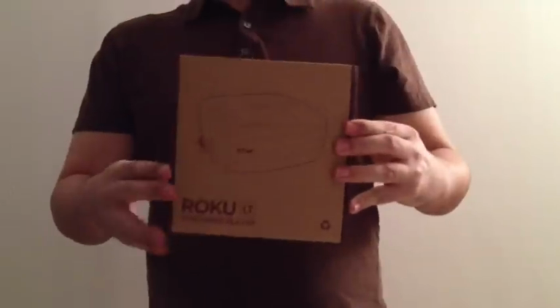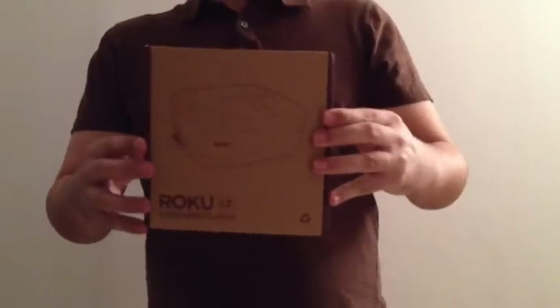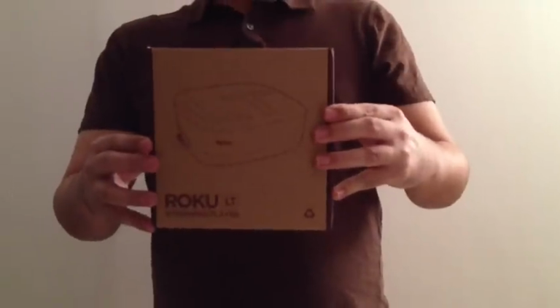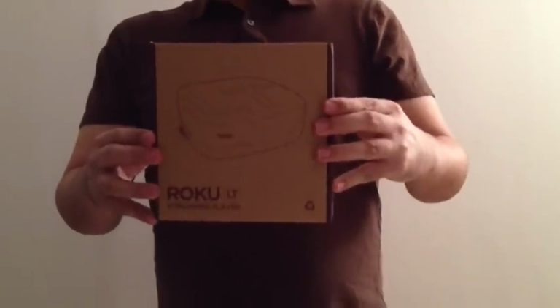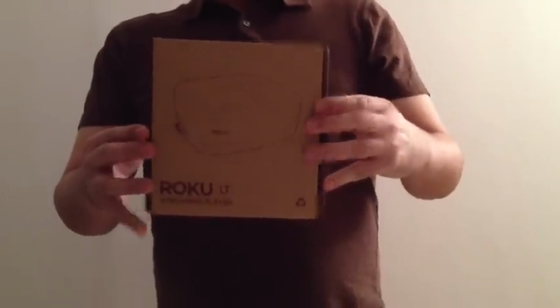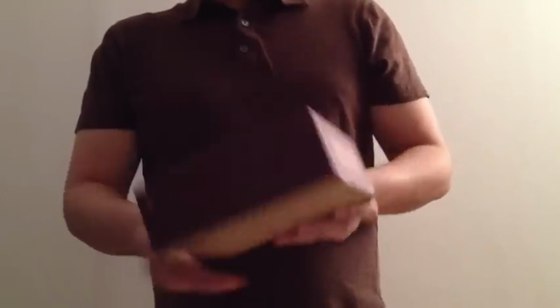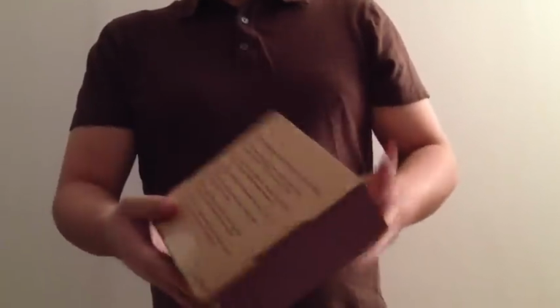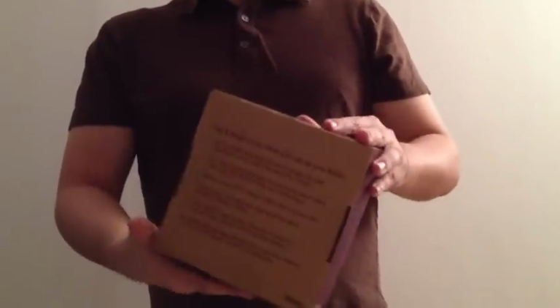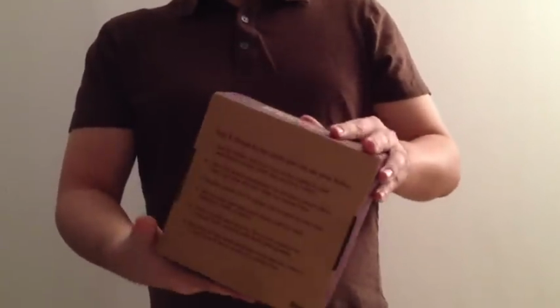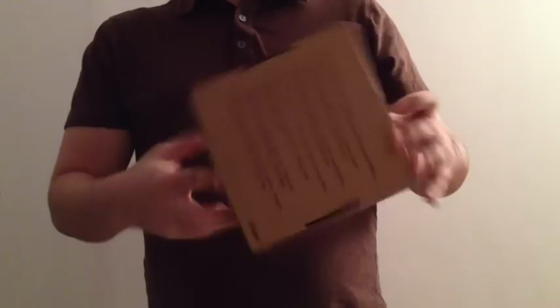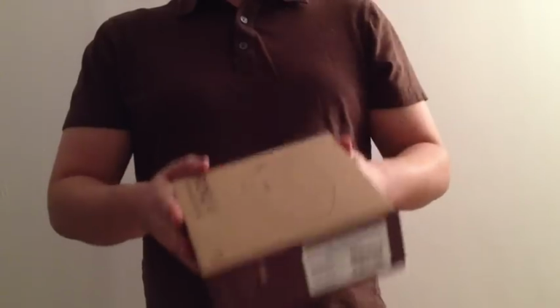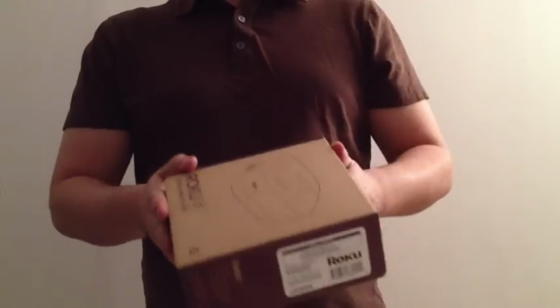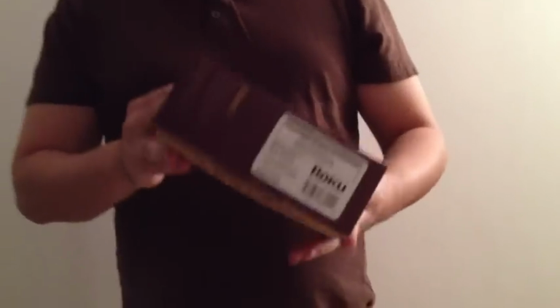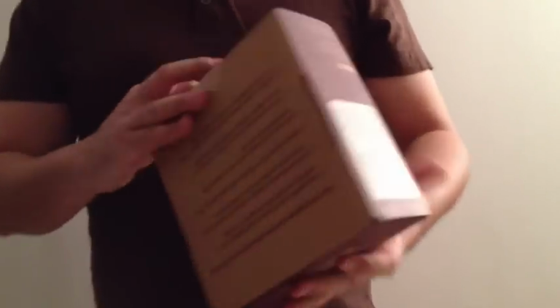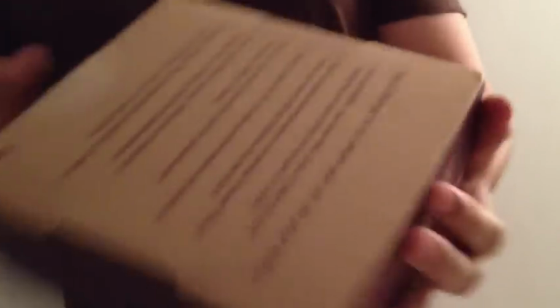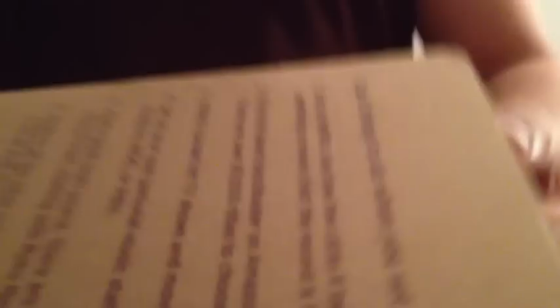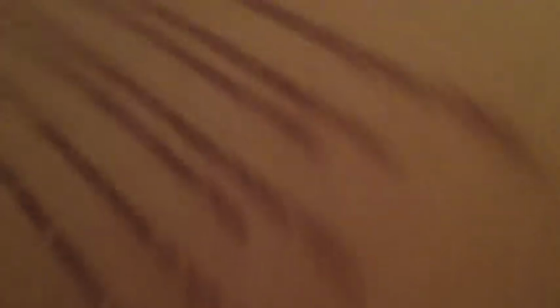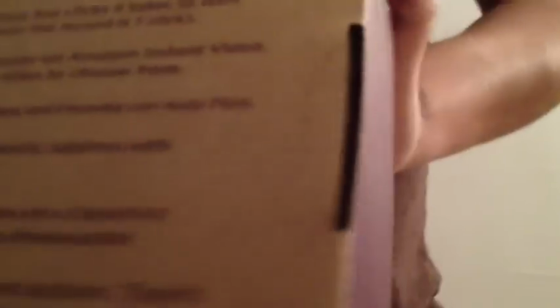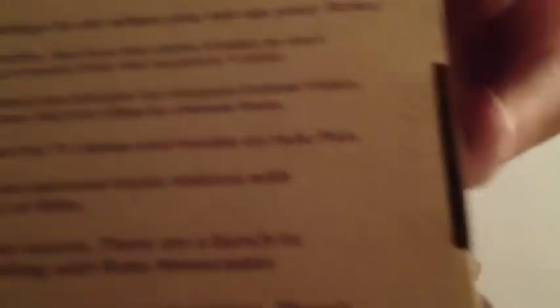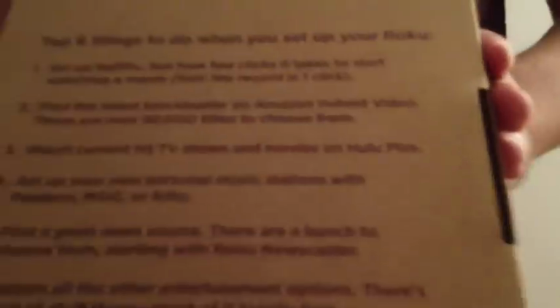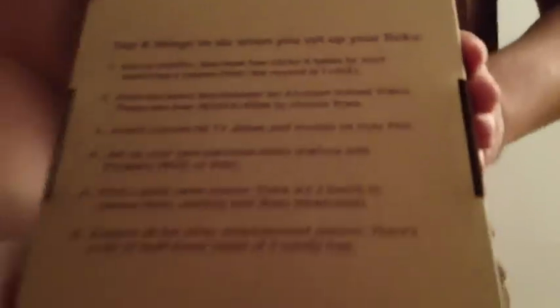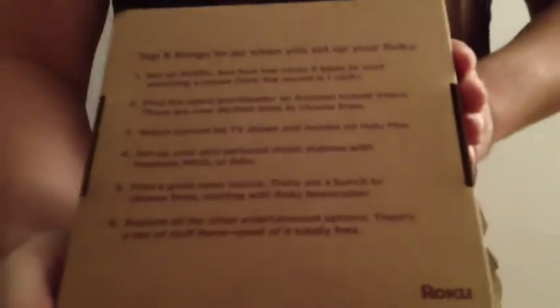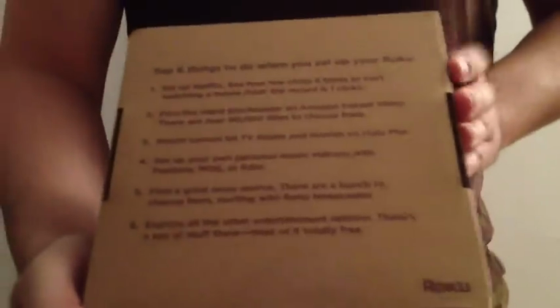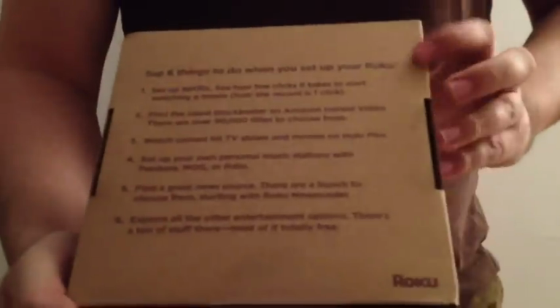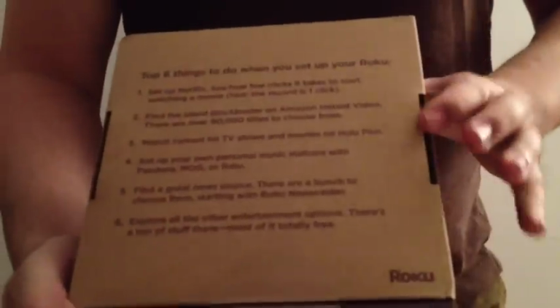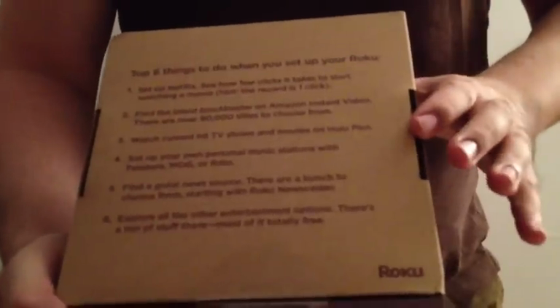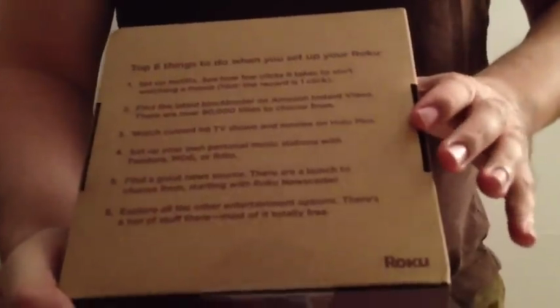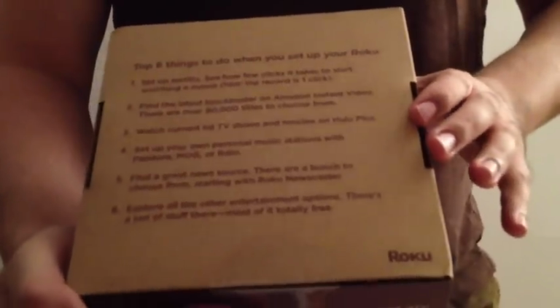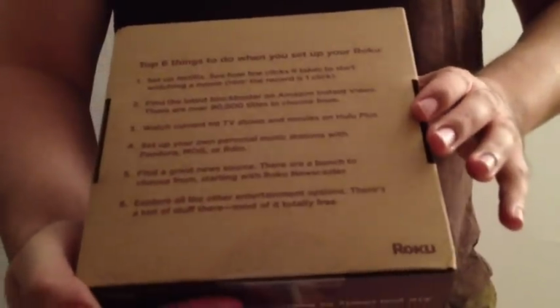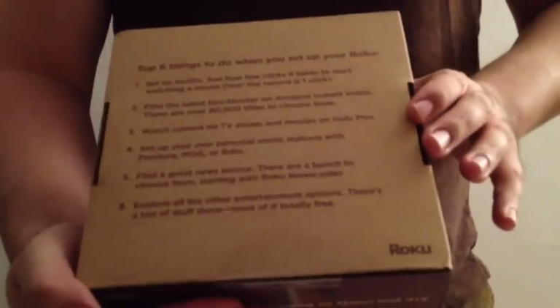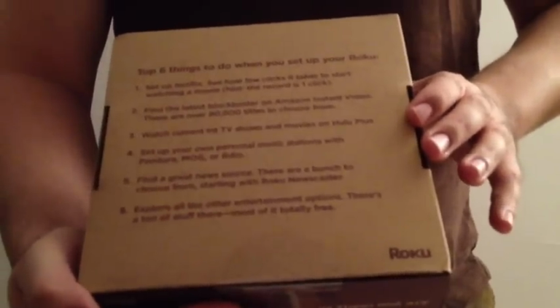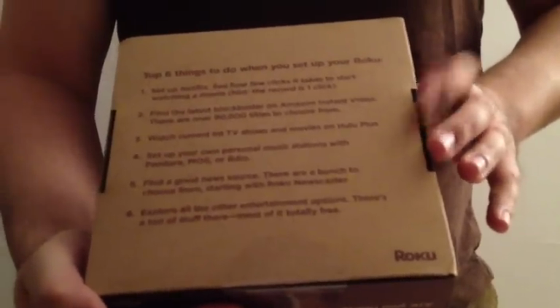The Roku. This is the box. Plain, cardboard, unlaminated. Not terribly exciting, but there are six things that you can do when you set up your Roku.